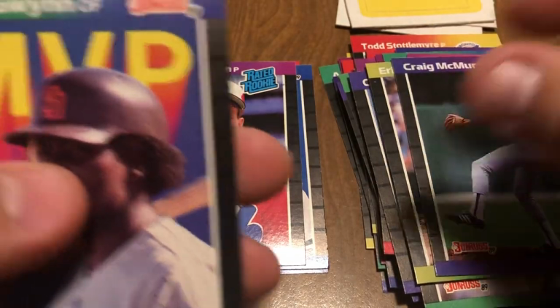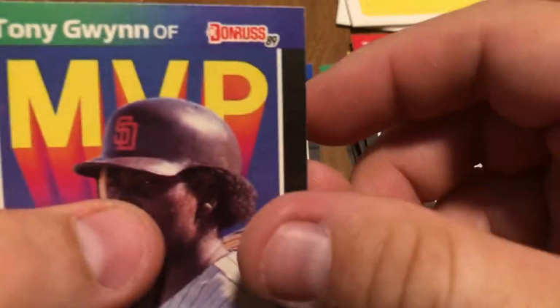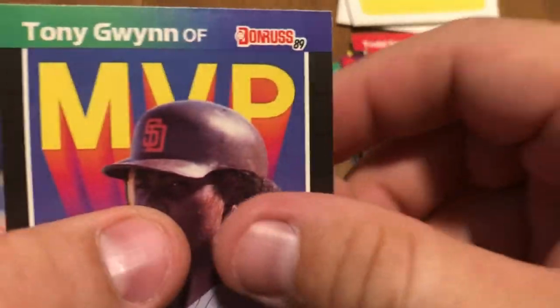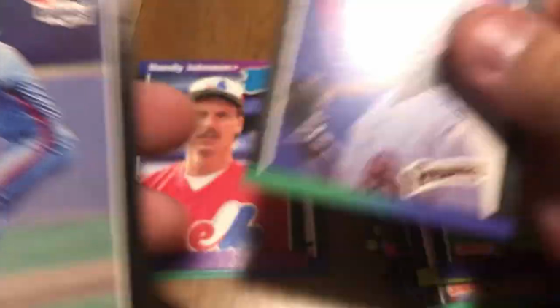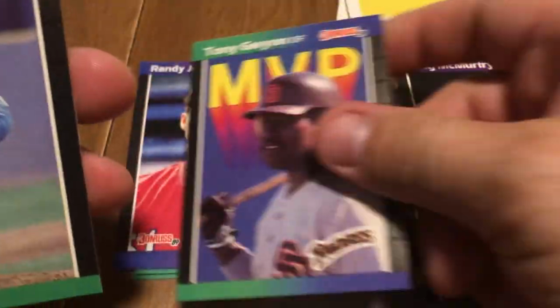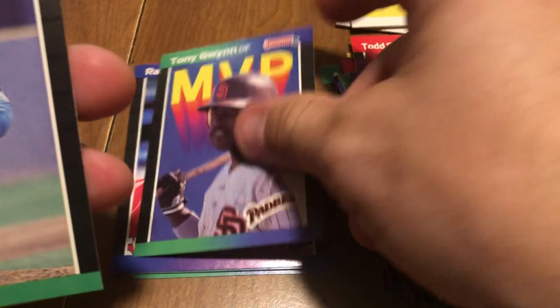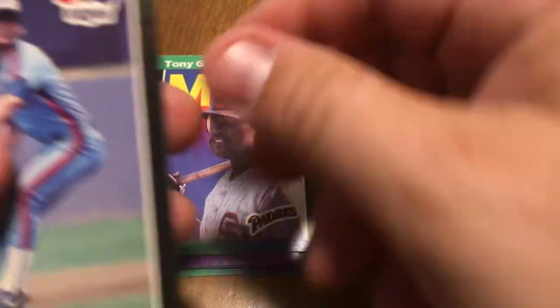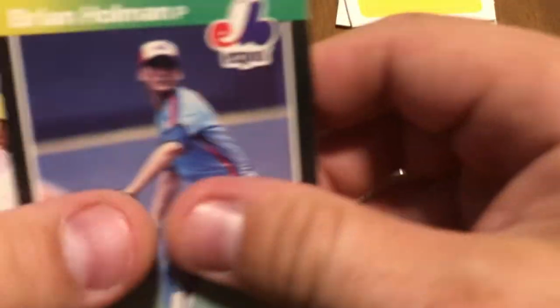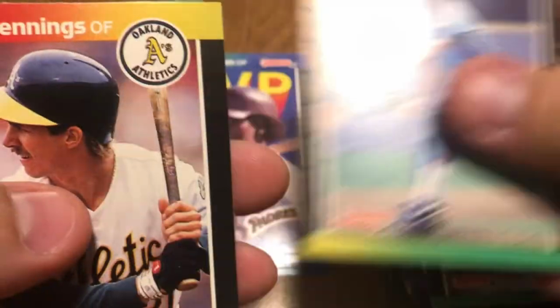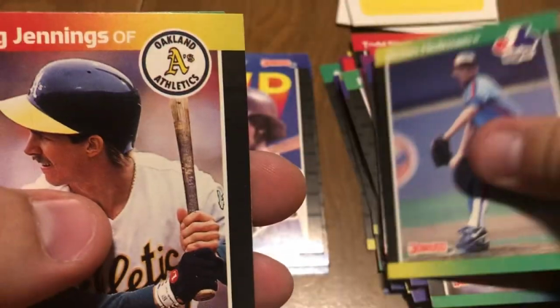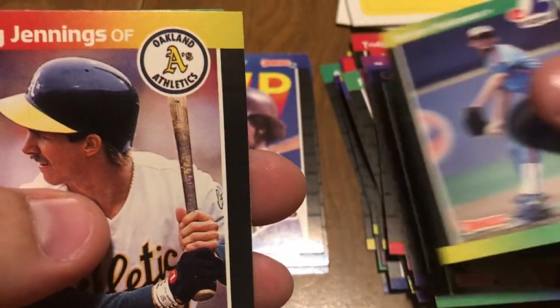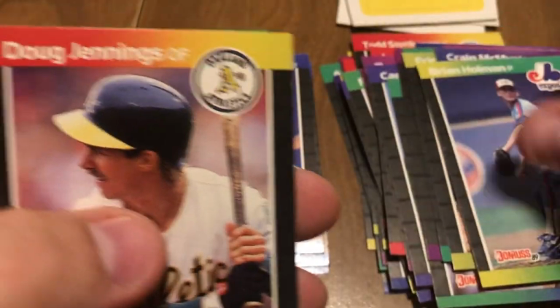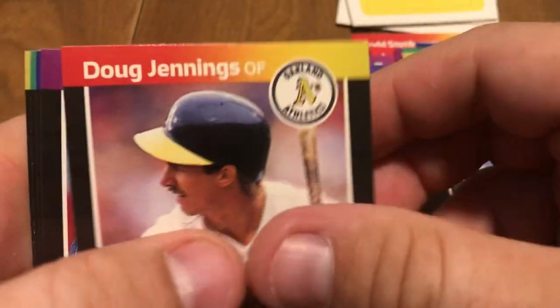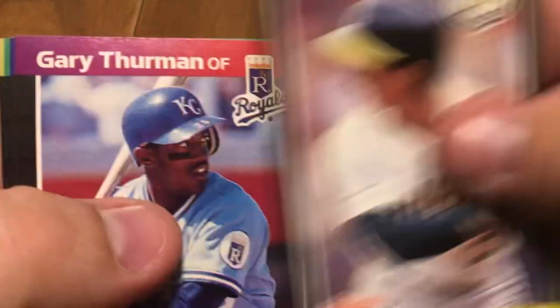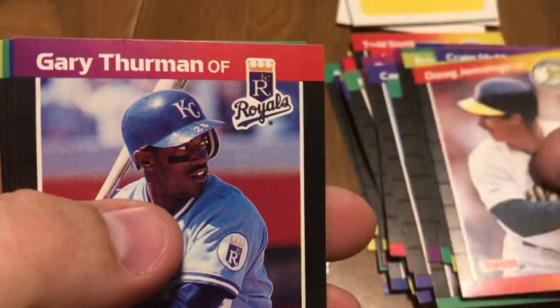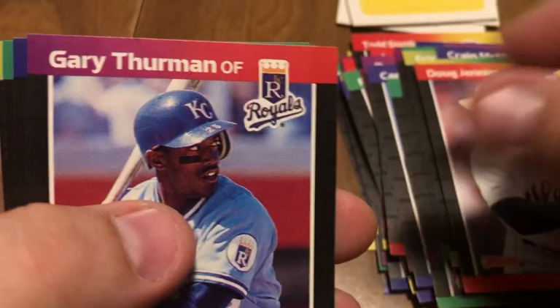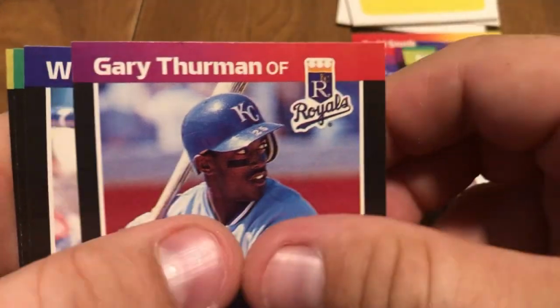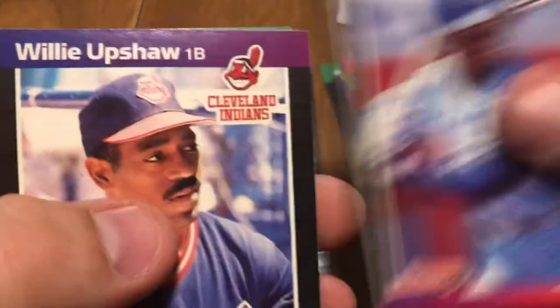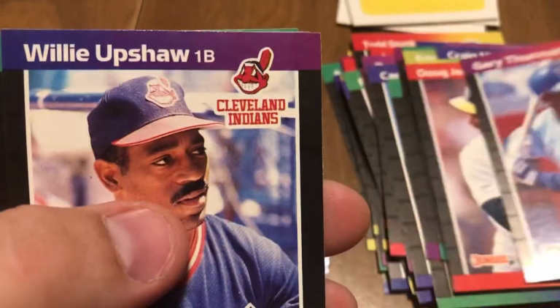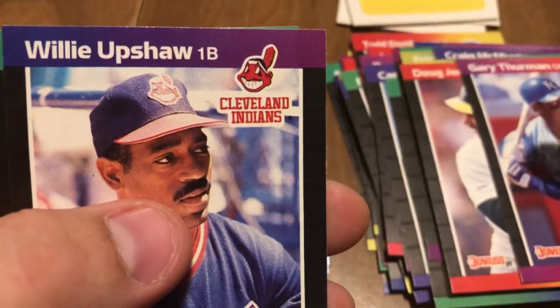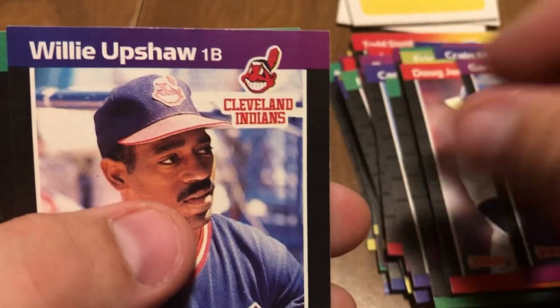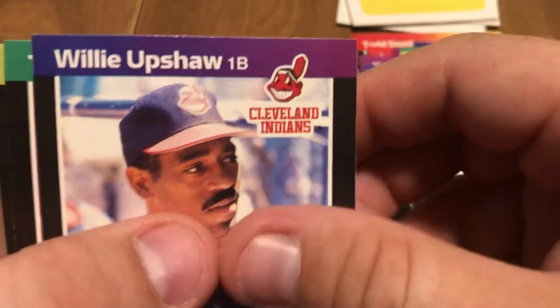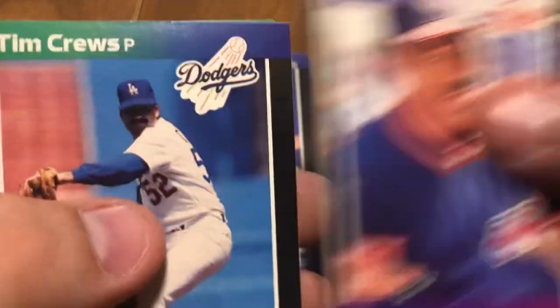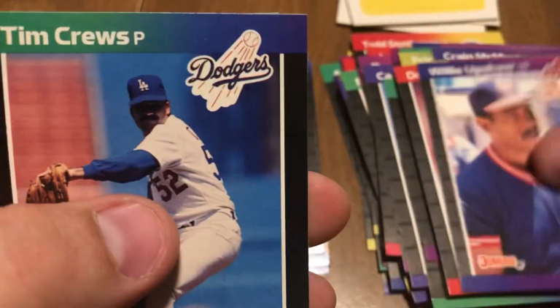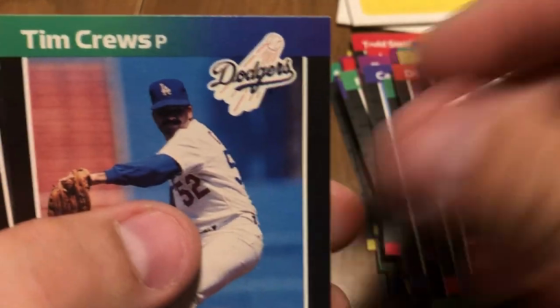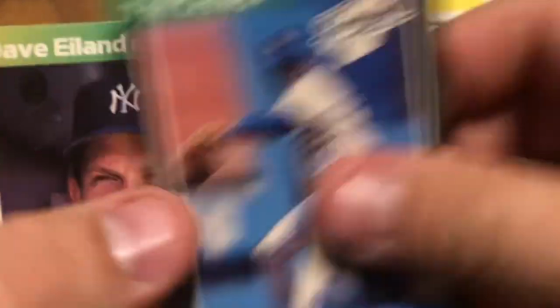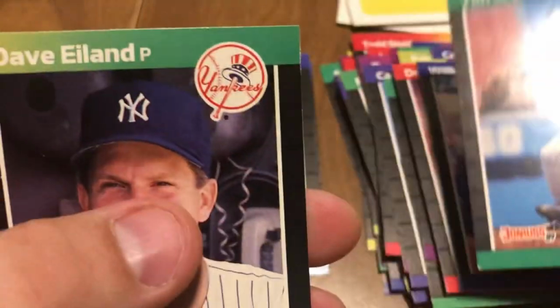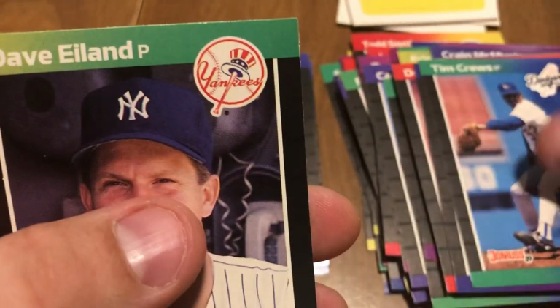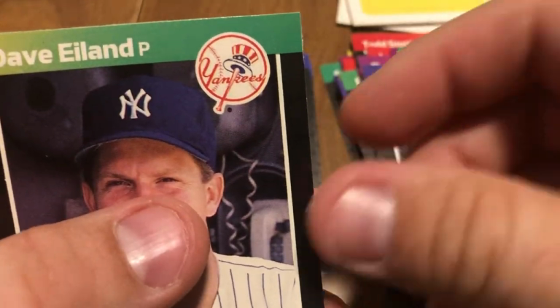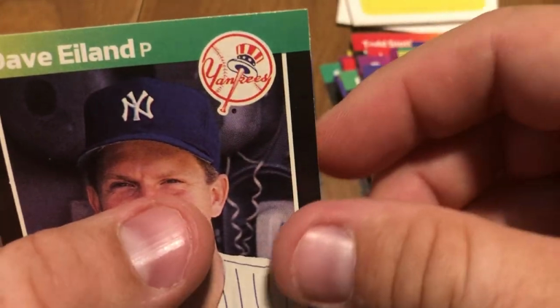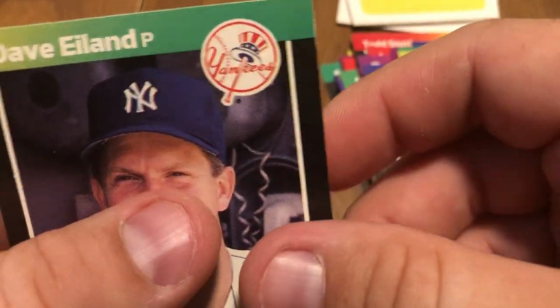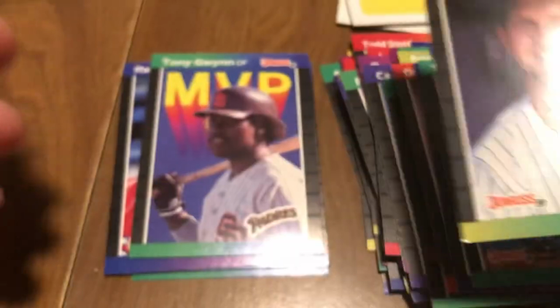All right, we've got Tony Gwynn MVP card, Brian Holman, Doug Jennings, Gary Thurman, Willie Upshaw, Tim Cruz, and David Island.